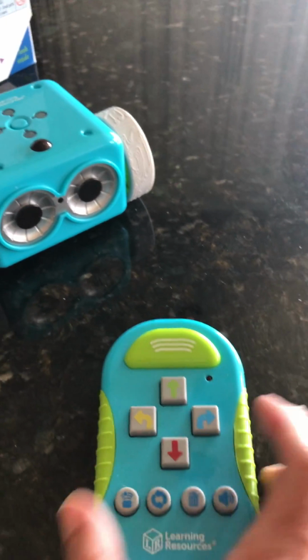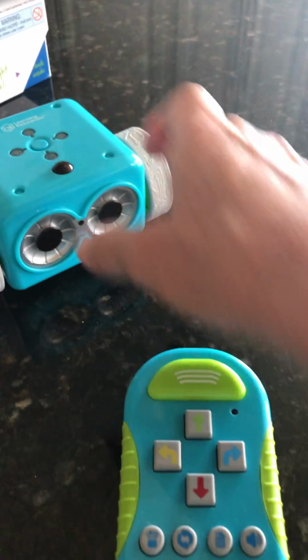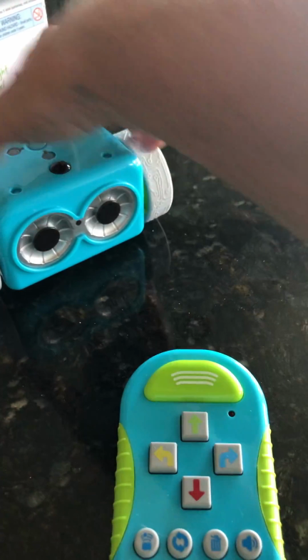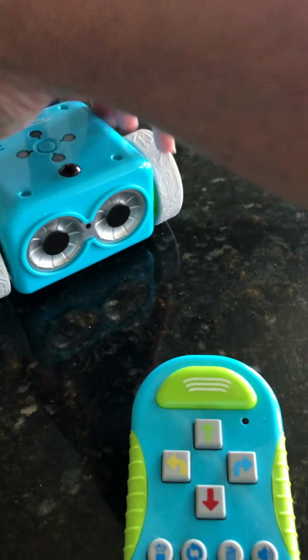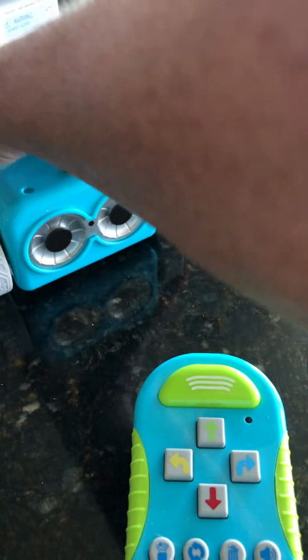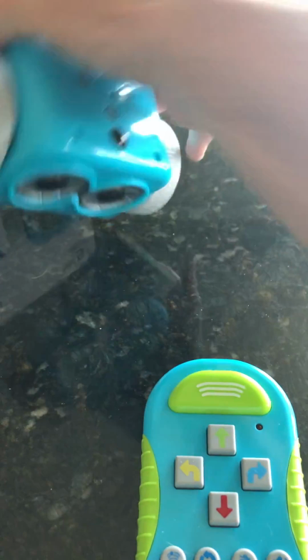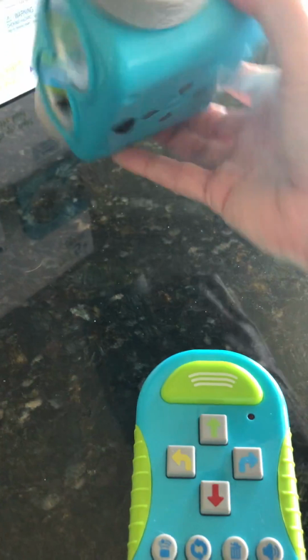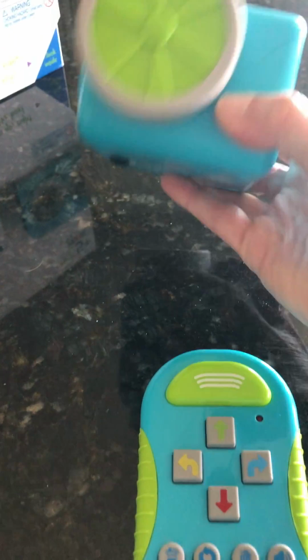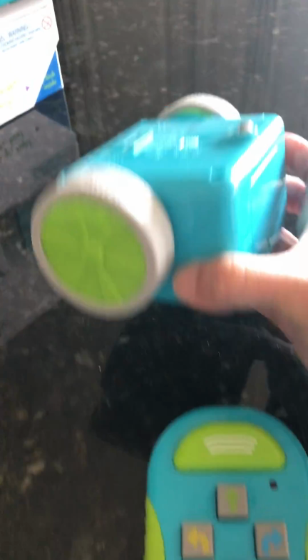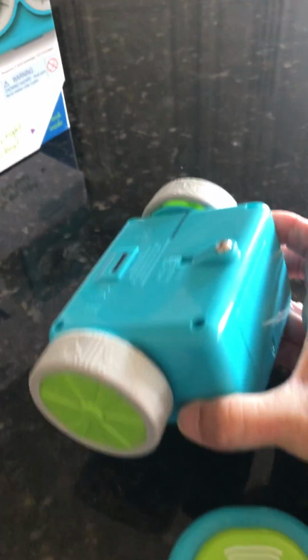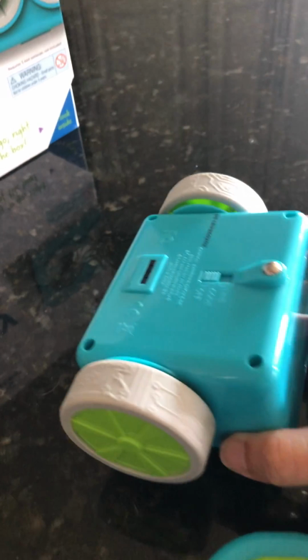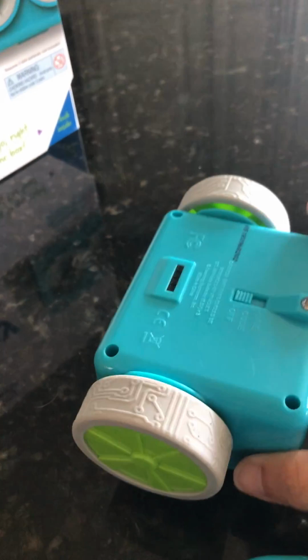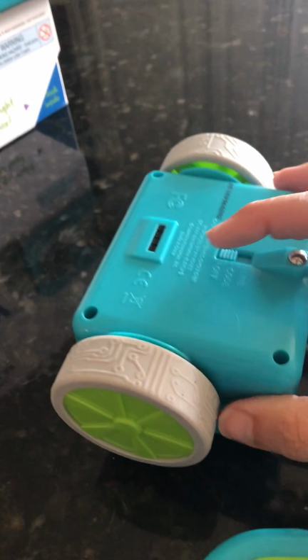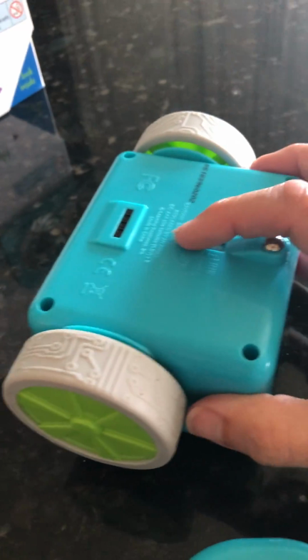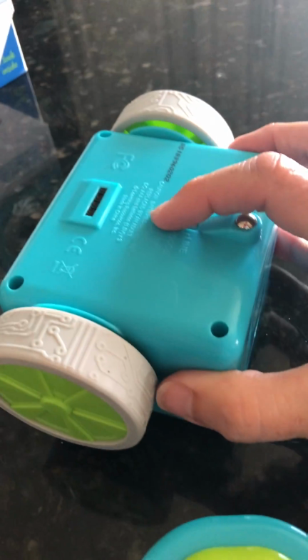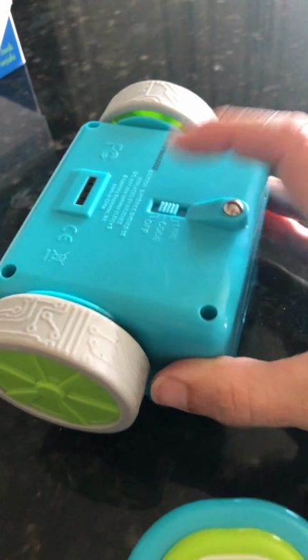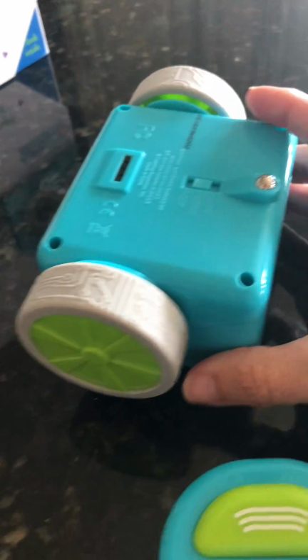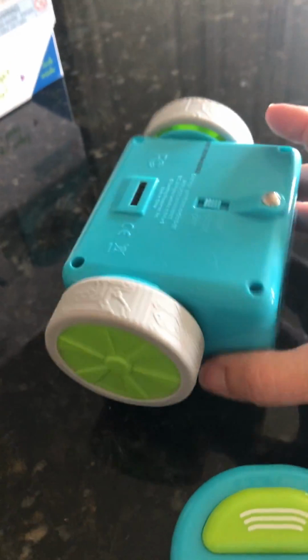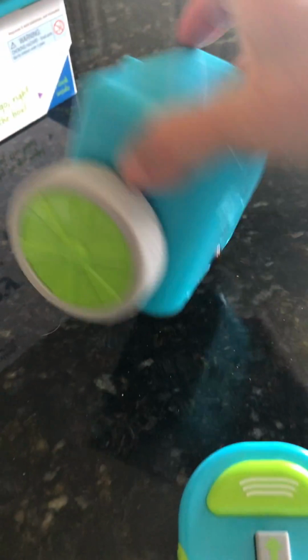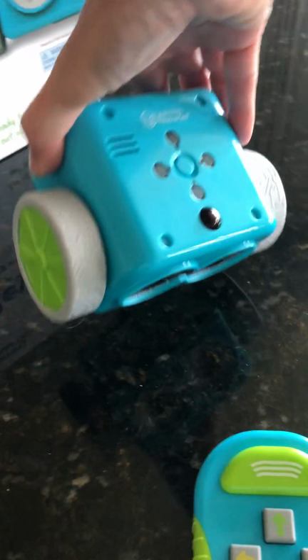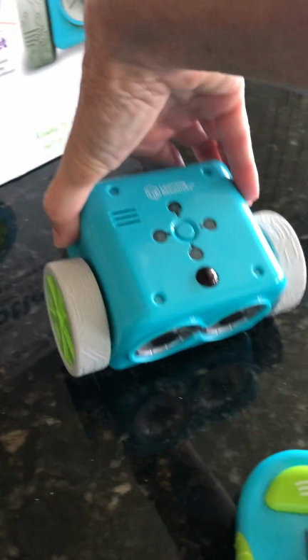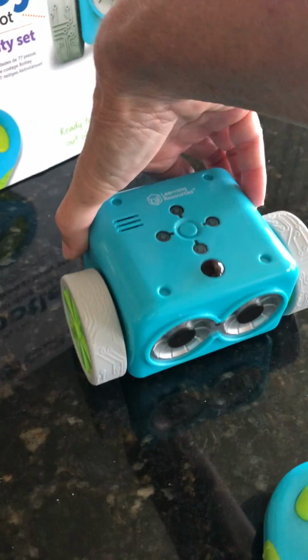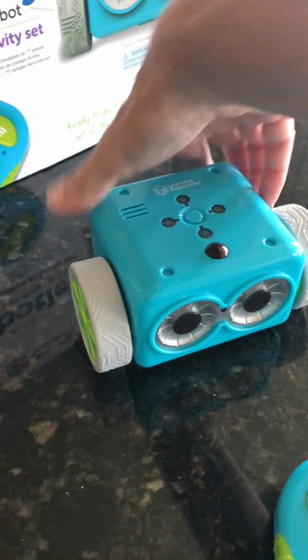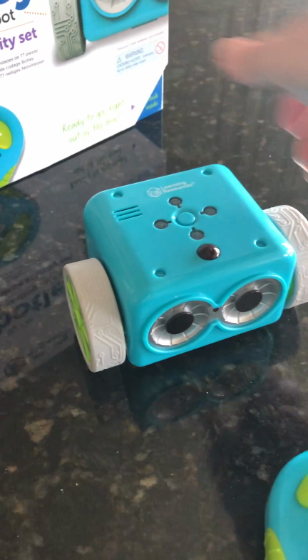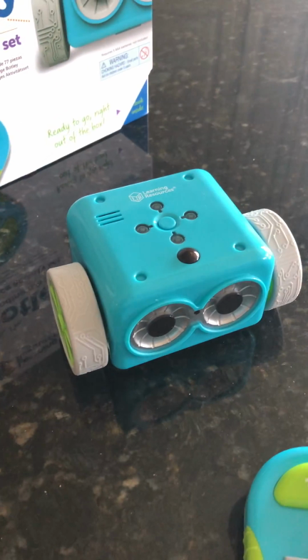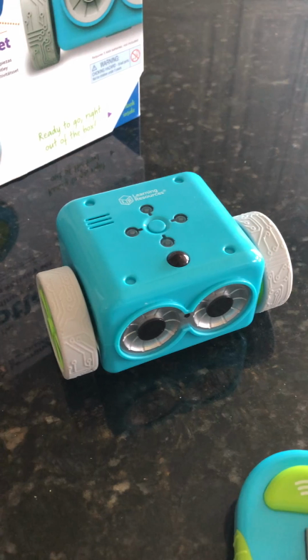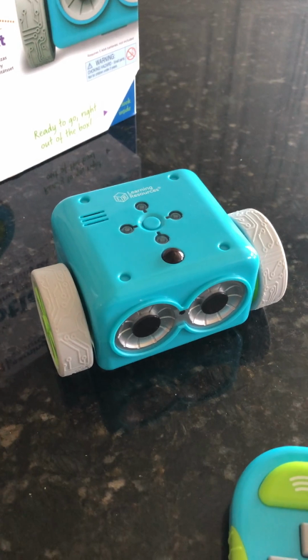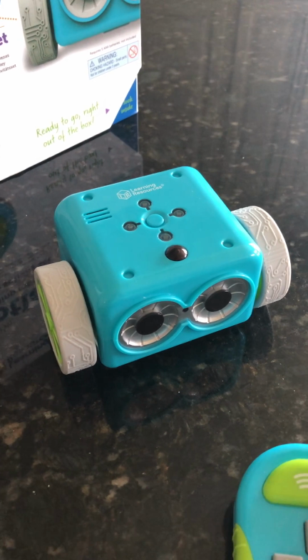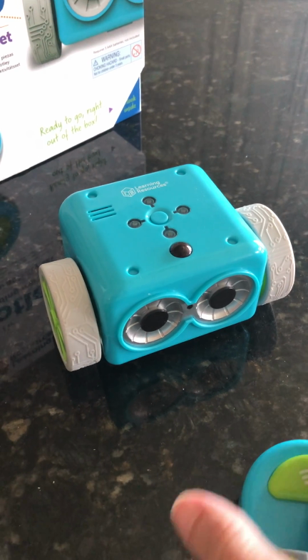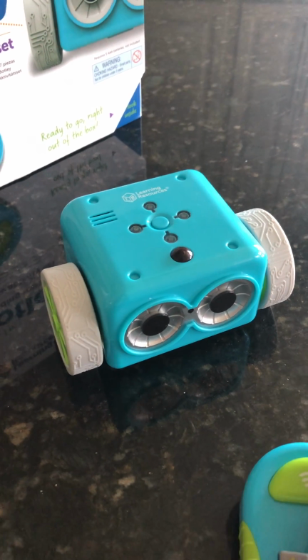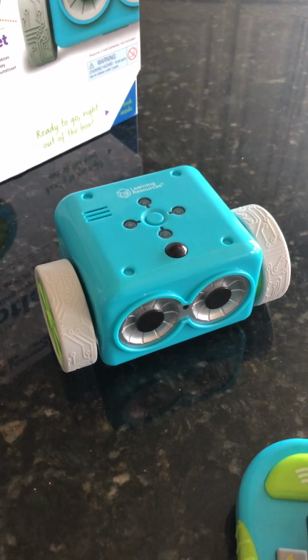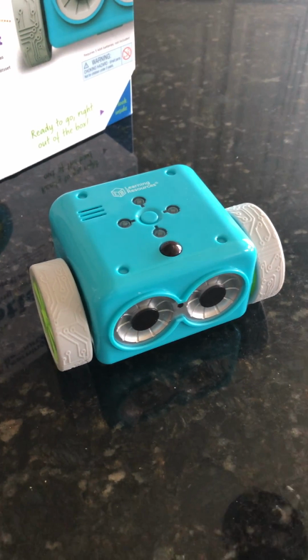I am going to turn on my Botley. I'm going to flip him over and put him up to code. Botley makes some sounds.